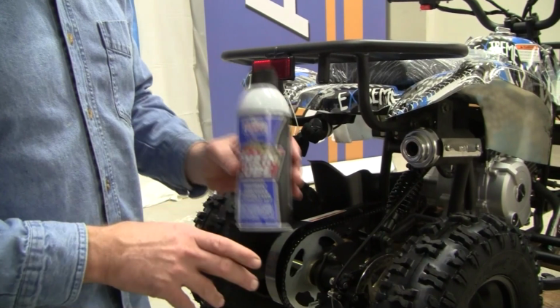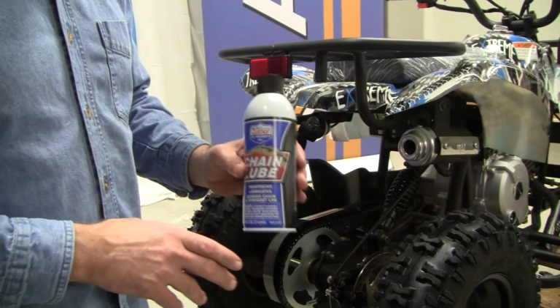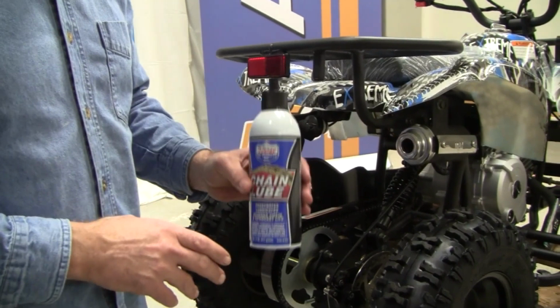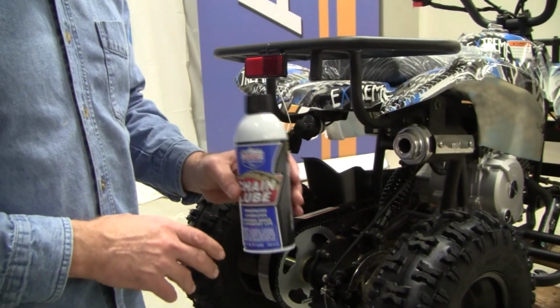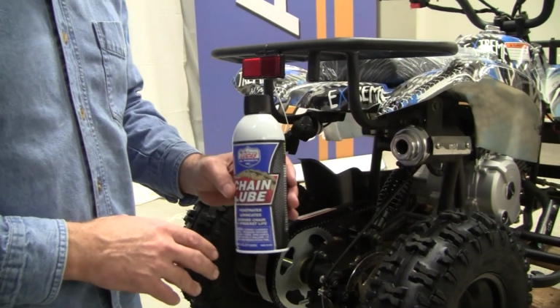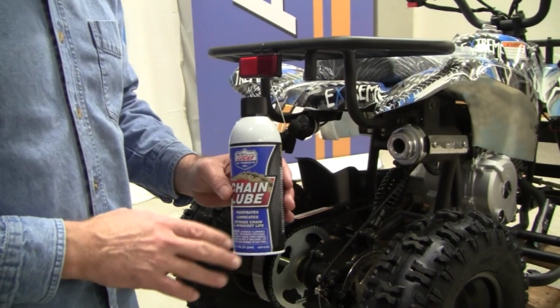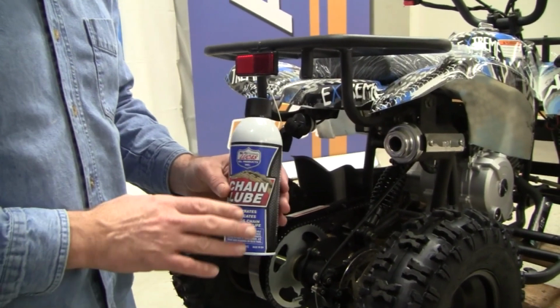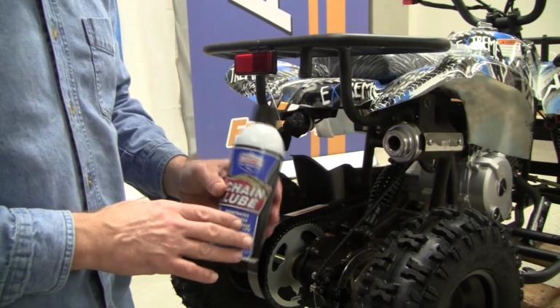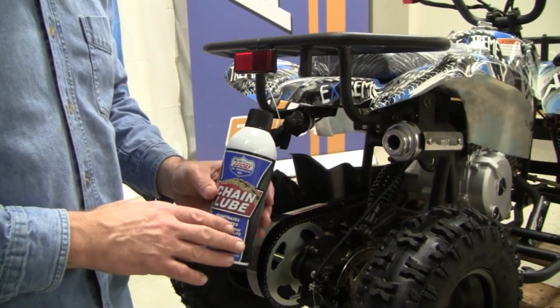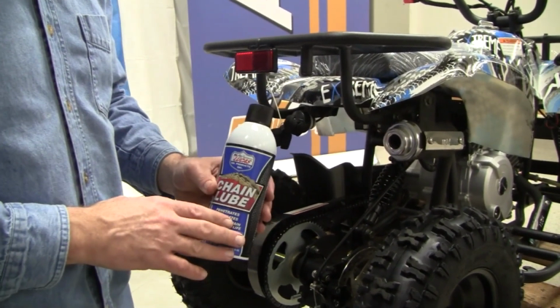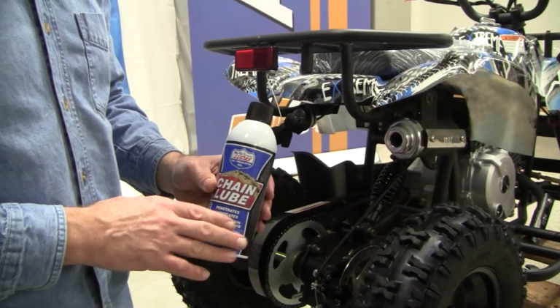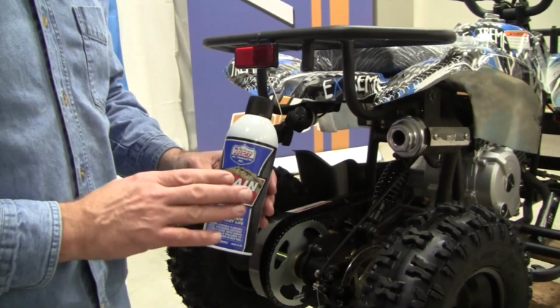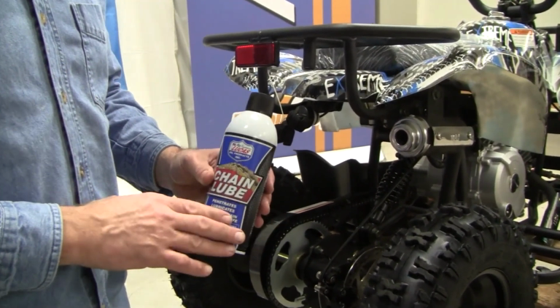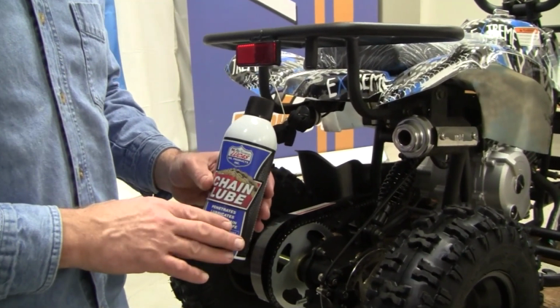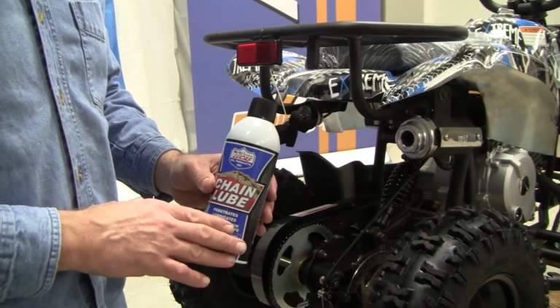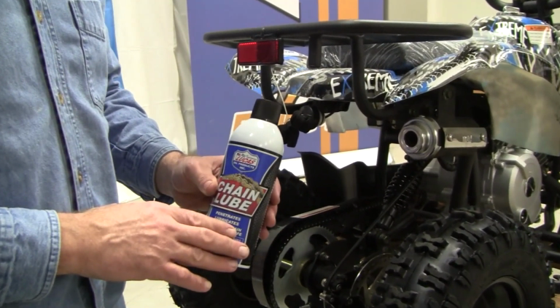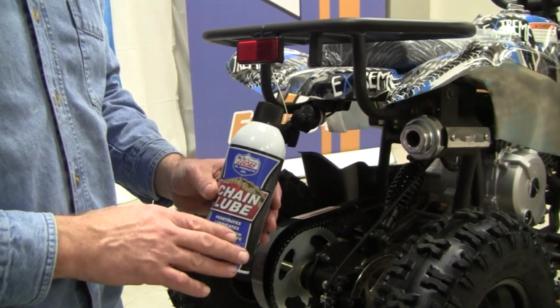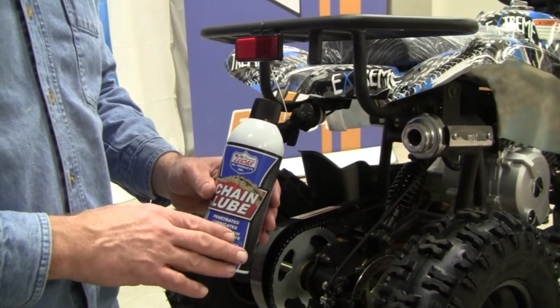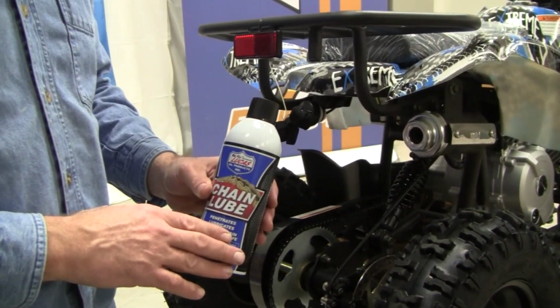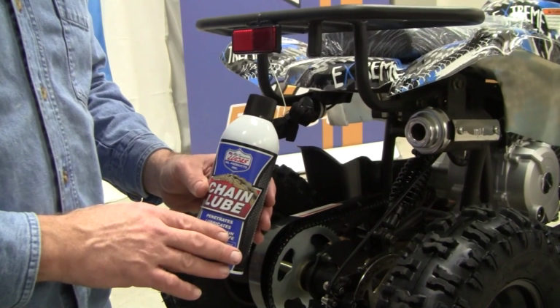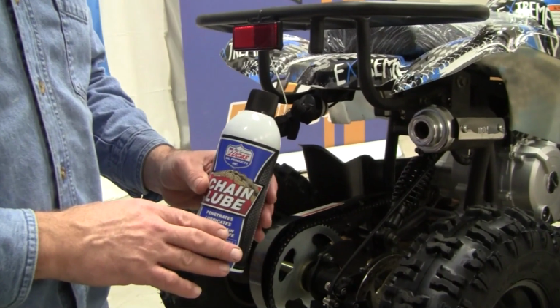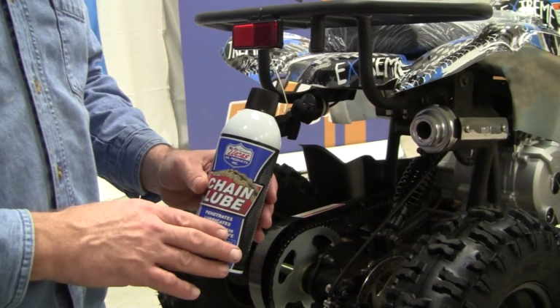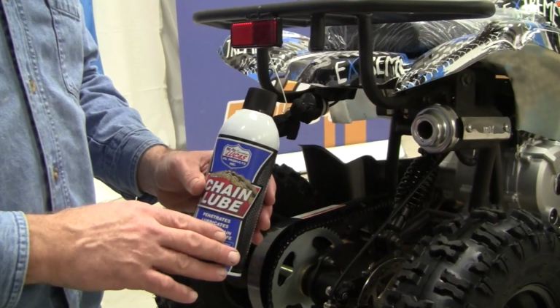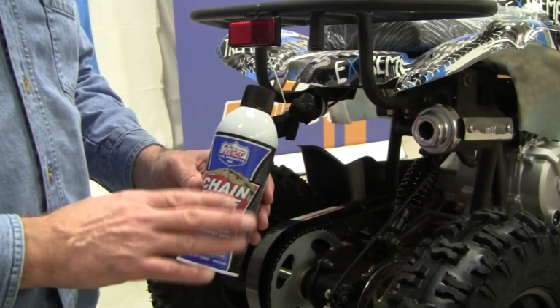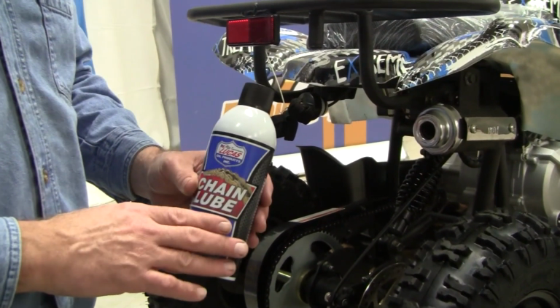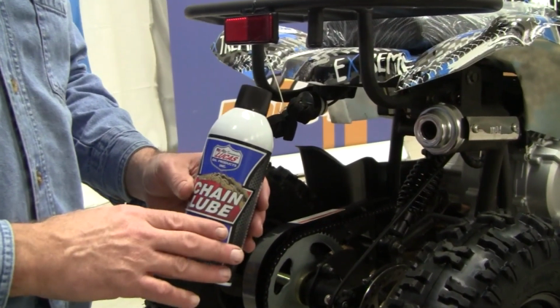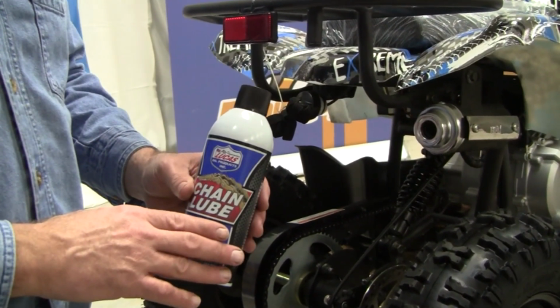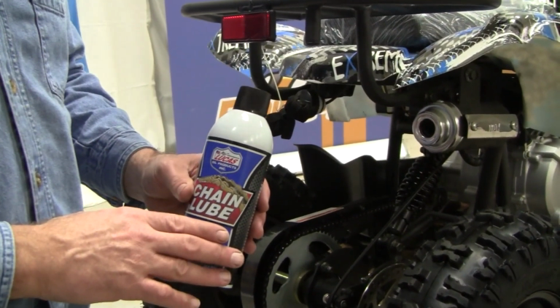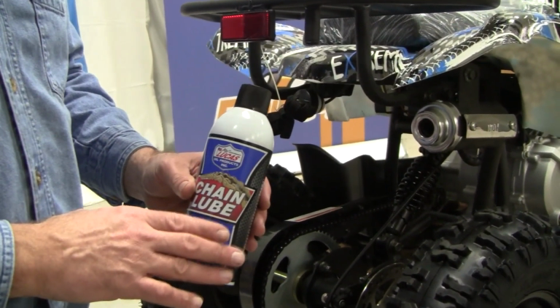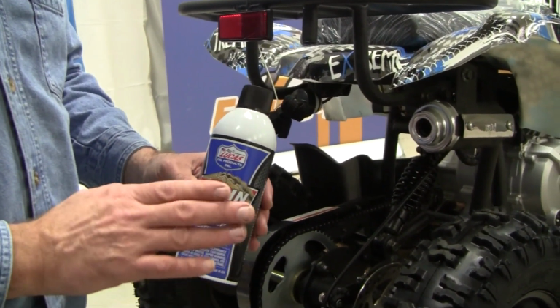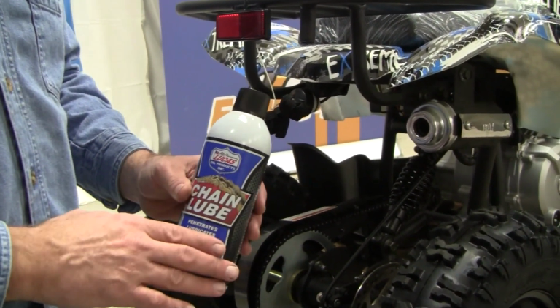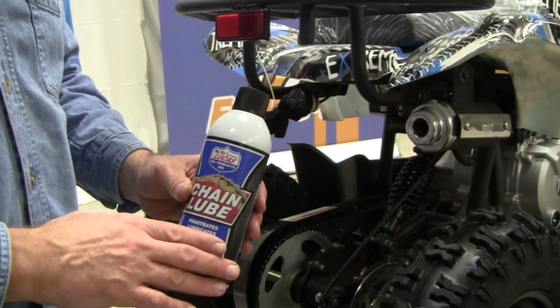Most of our customers go with the premium kit. When you go with the premium kit, you get a can of the Lucas chain lube for free.